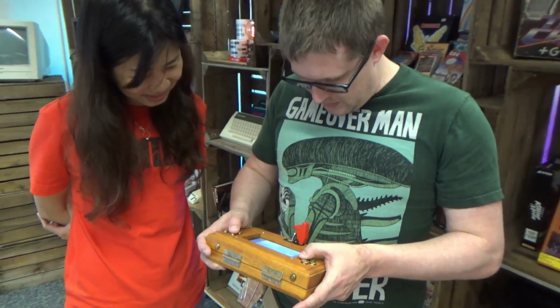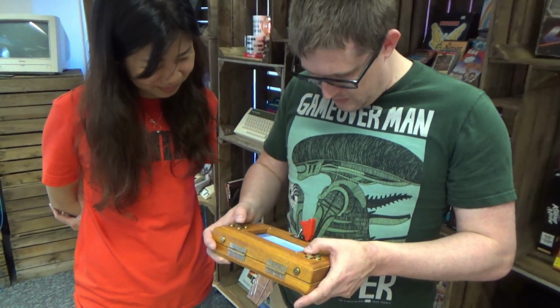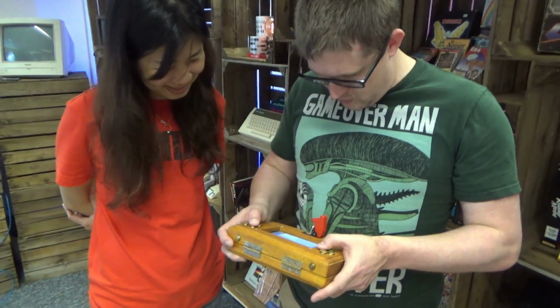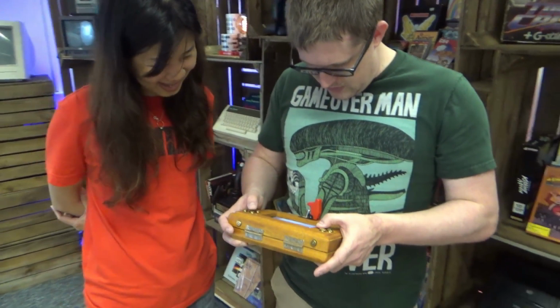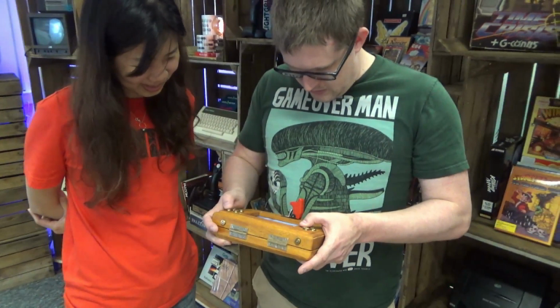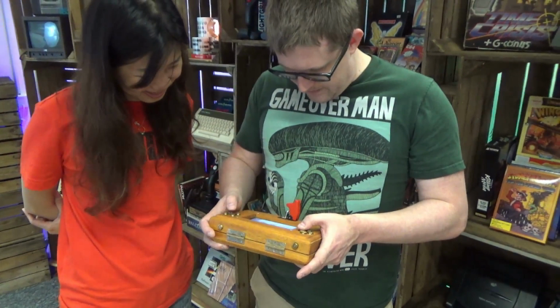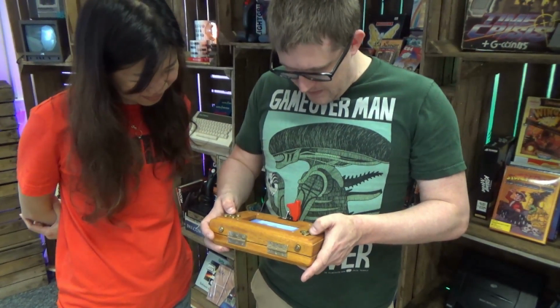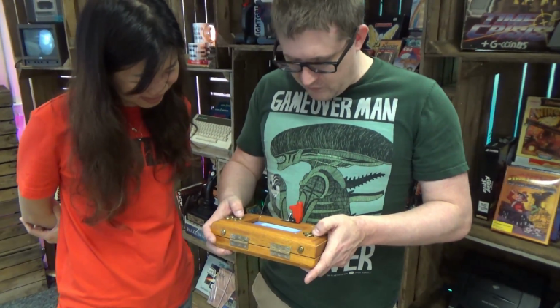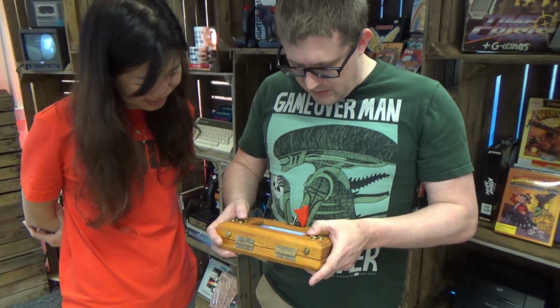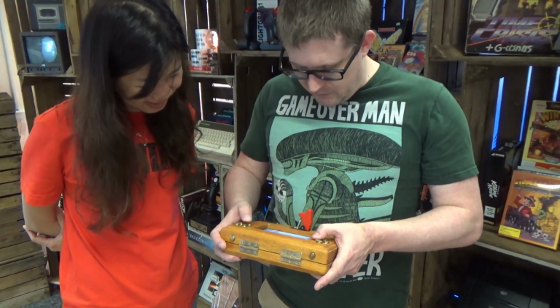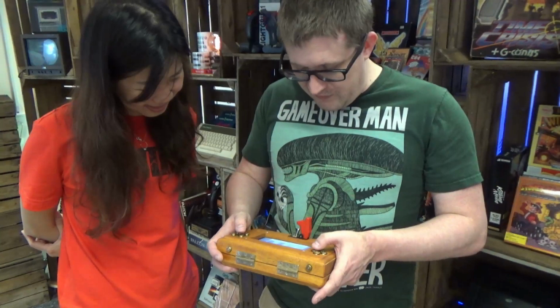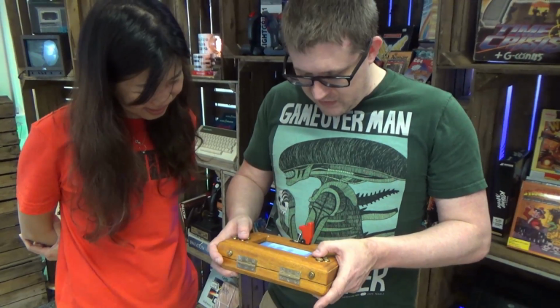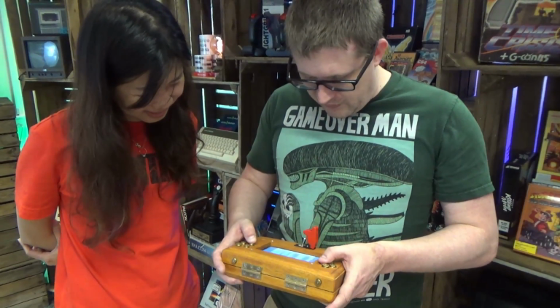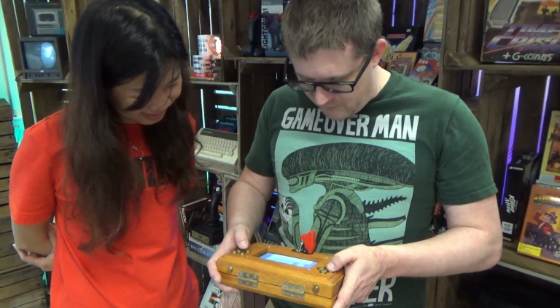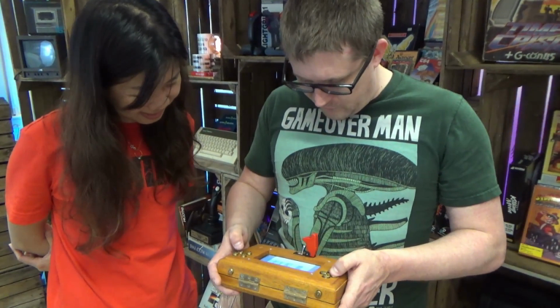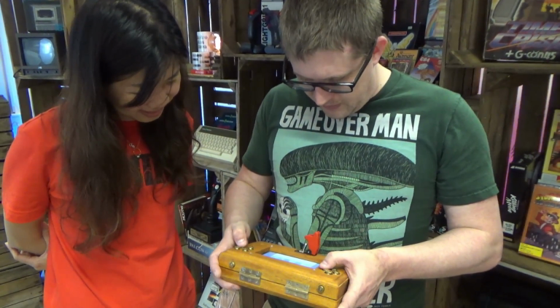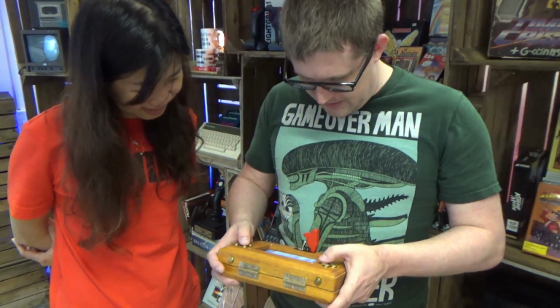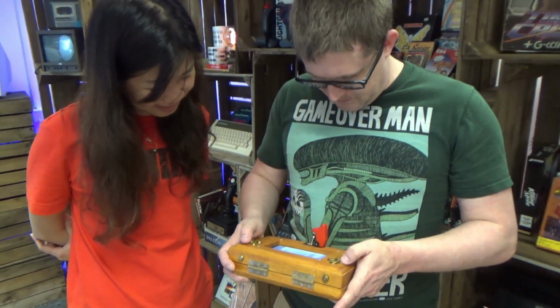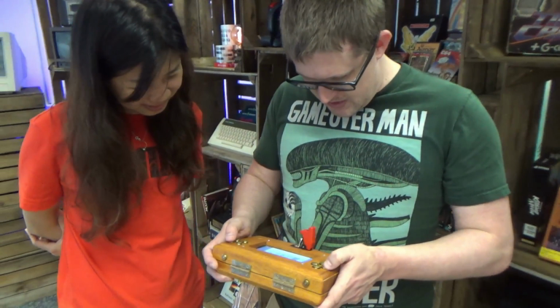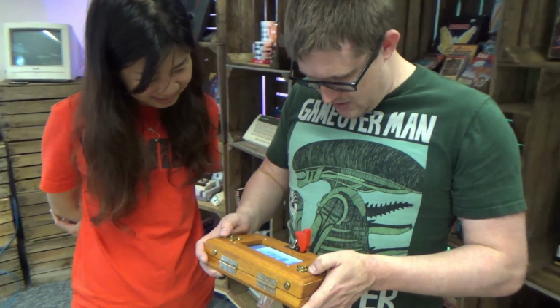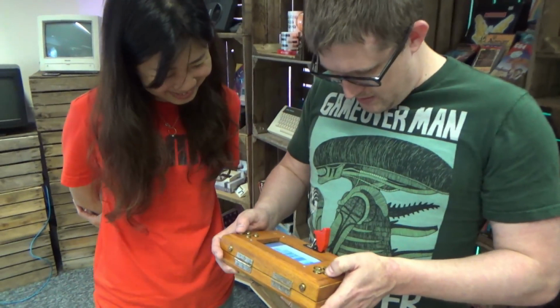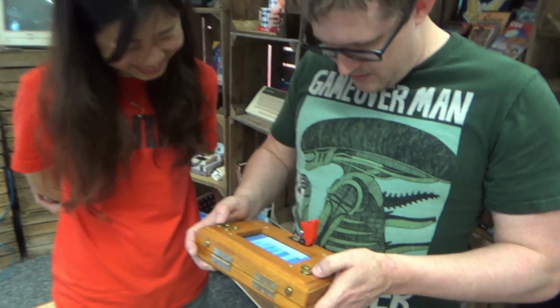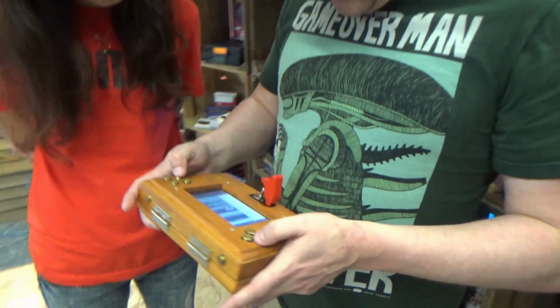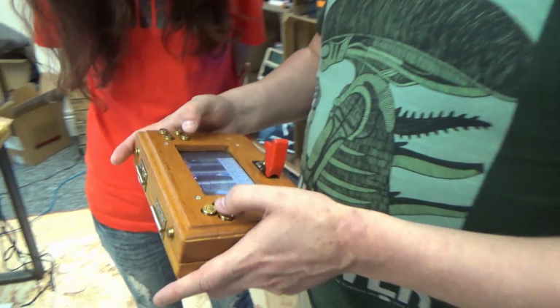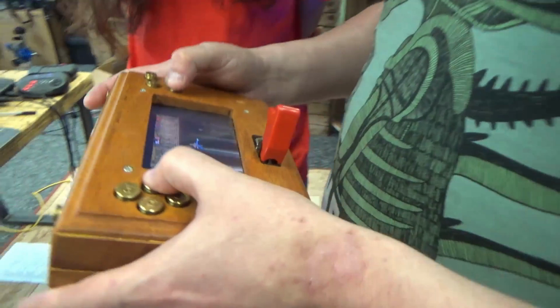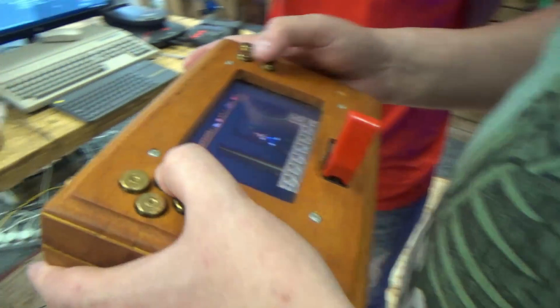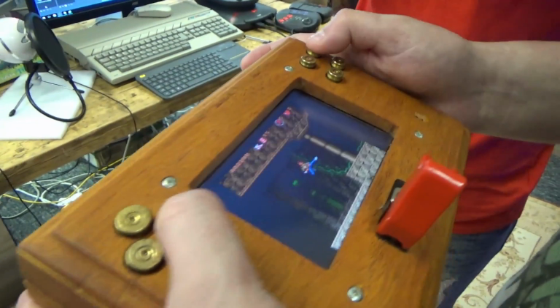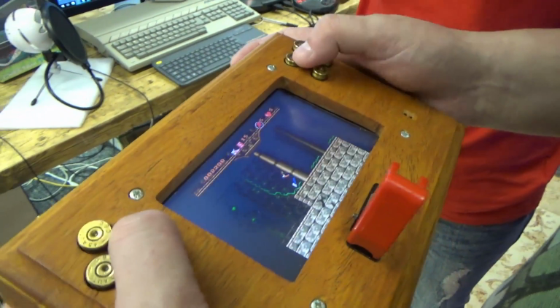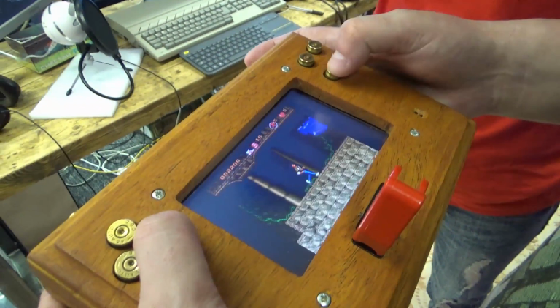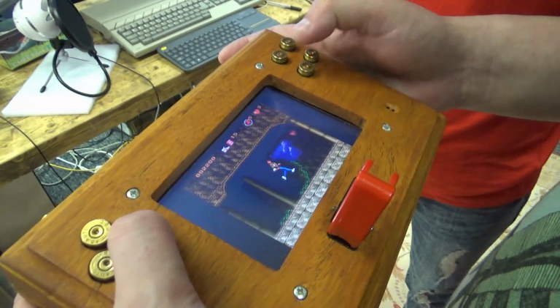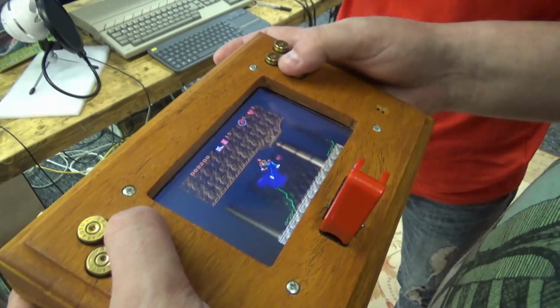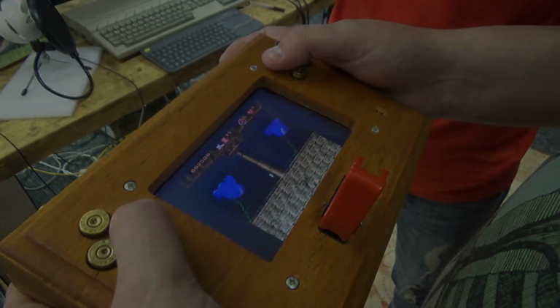Are you reasonably happy with the controls? To be fair, these controls are better than other ones I've used in the past. That's very kind! I just totally destroyed him — yeah, eat it!